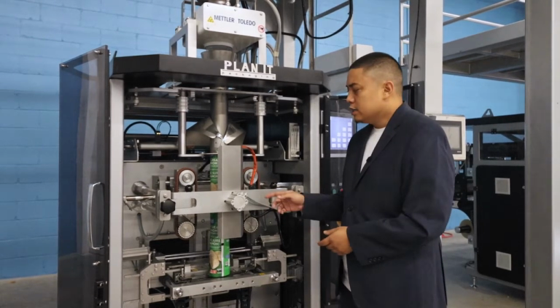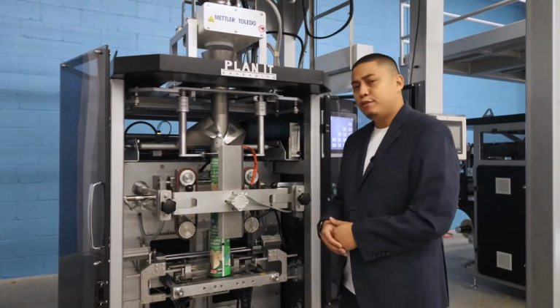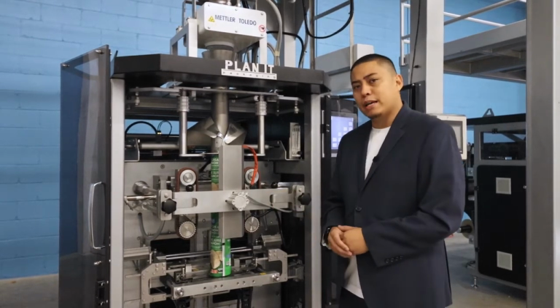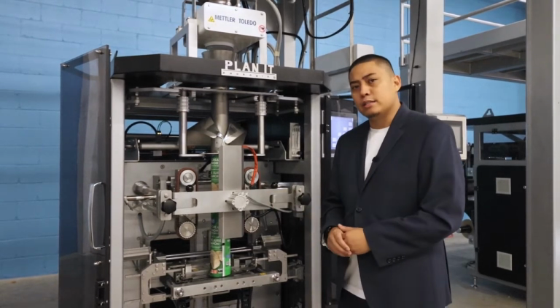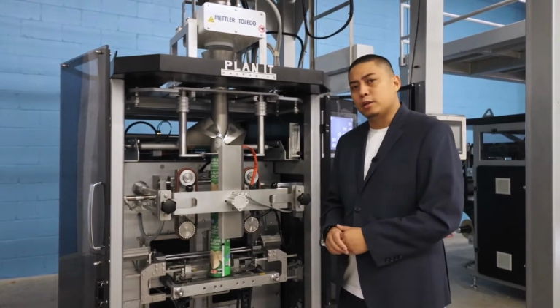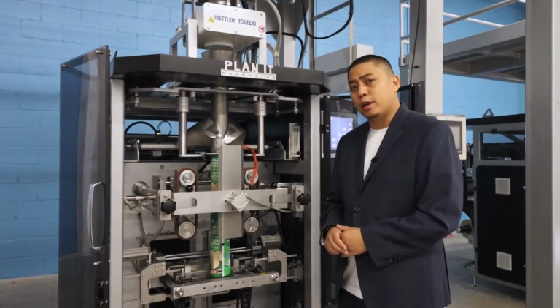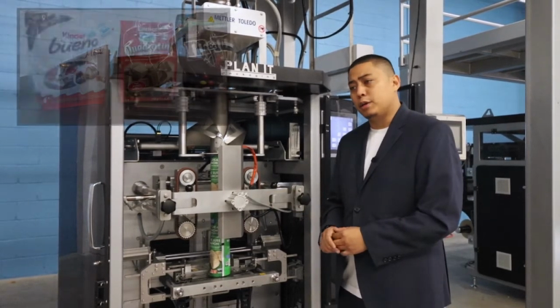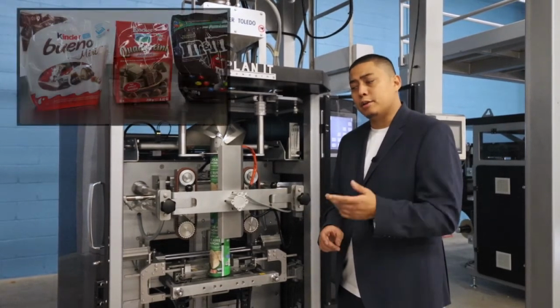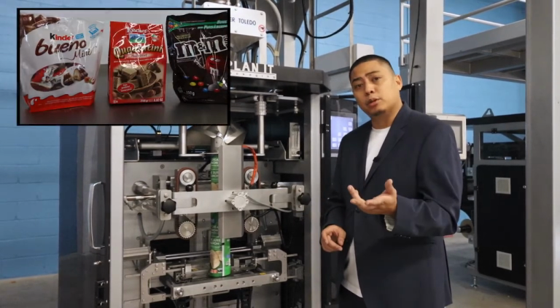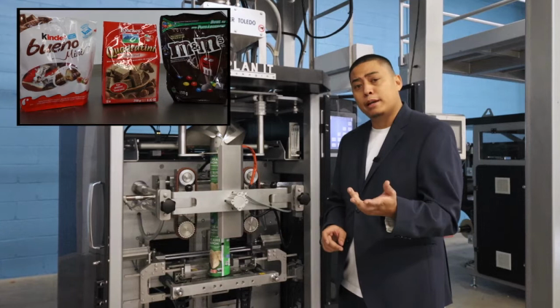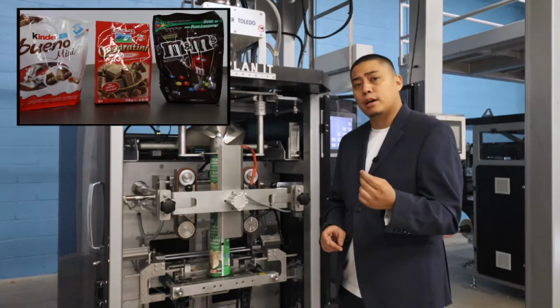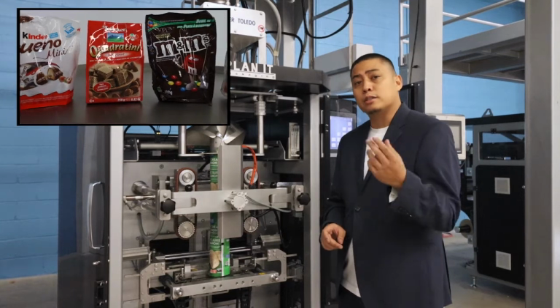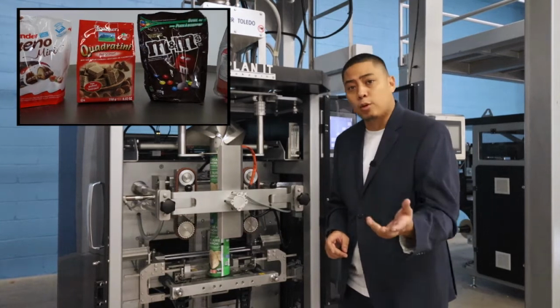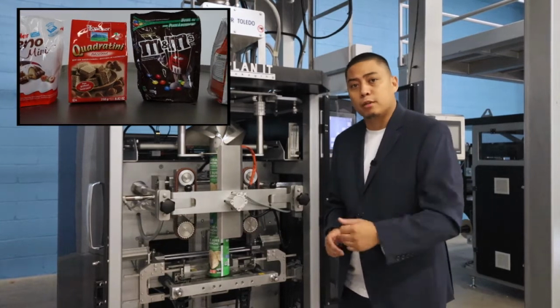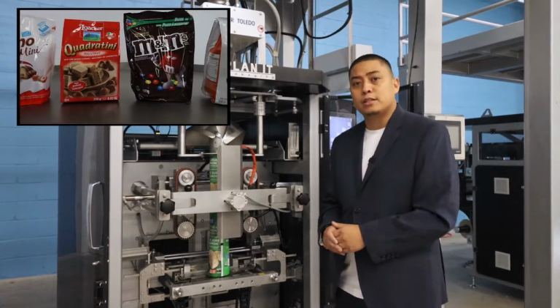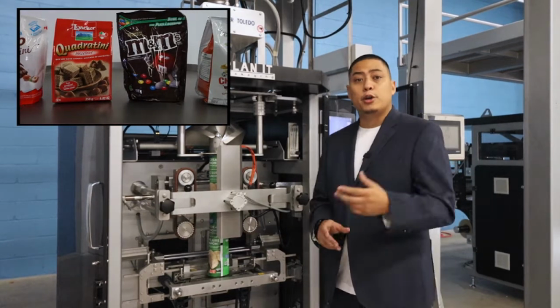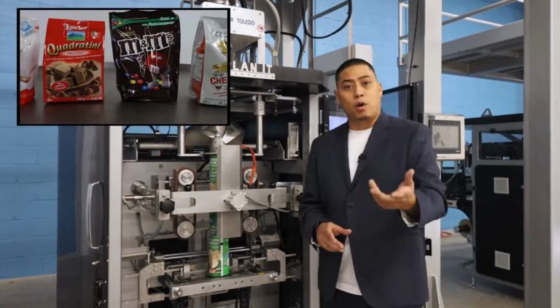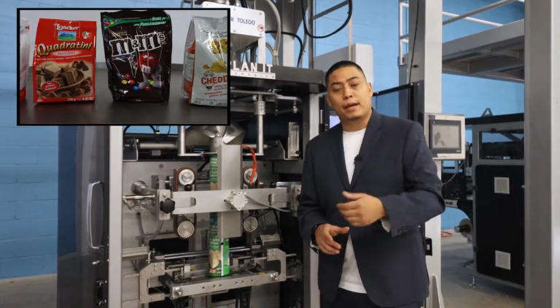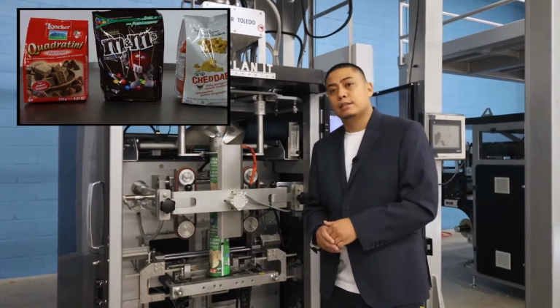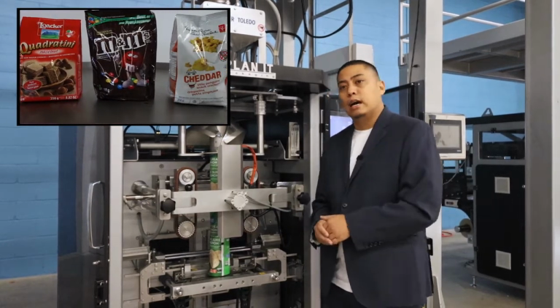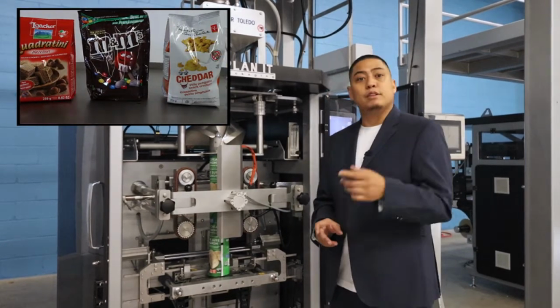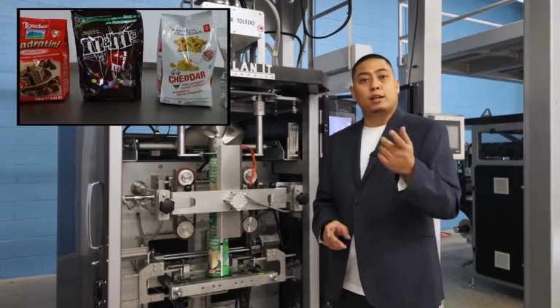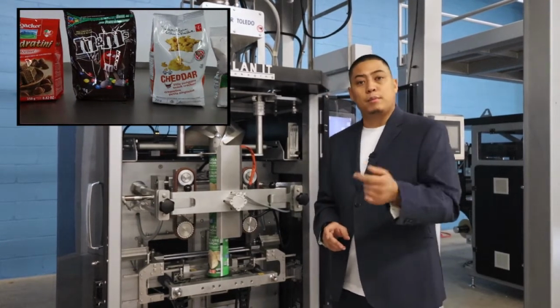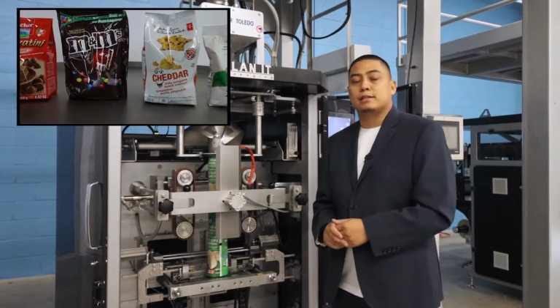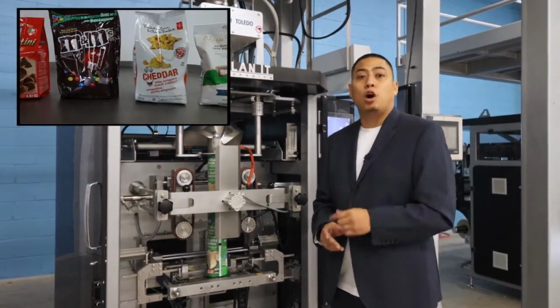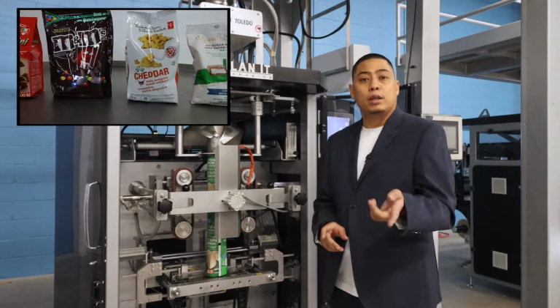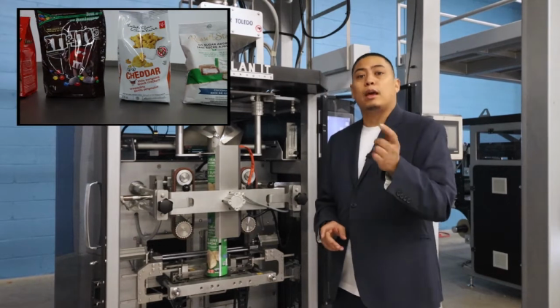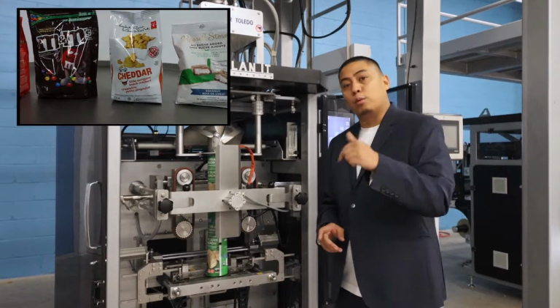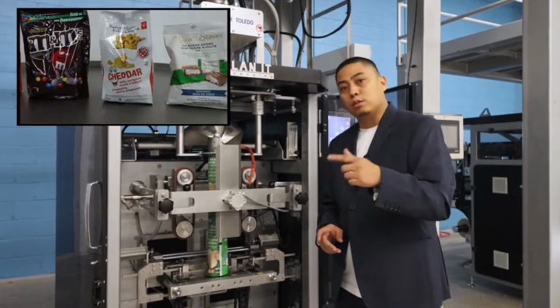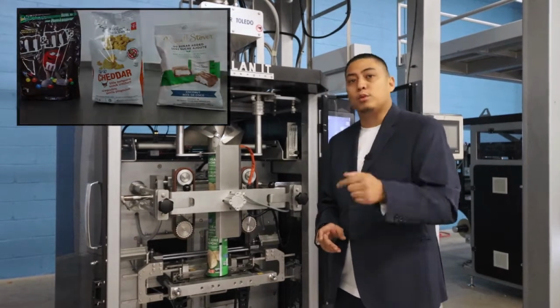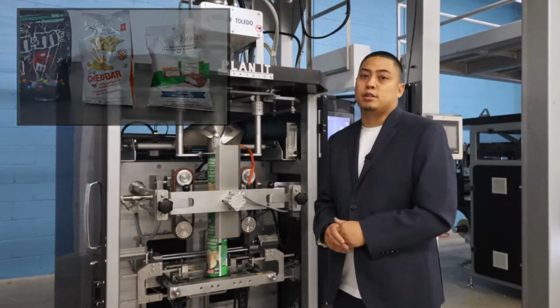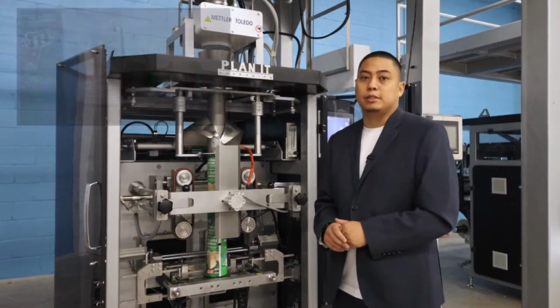Some different bags that this system can create would be your standard pillow bags, gusseted square bottom bags, your quad bags, even stand-up doiy bags, all with or without zipper resealability.